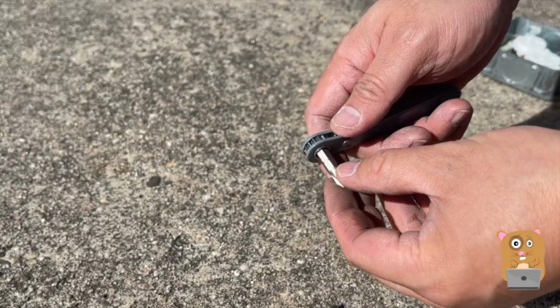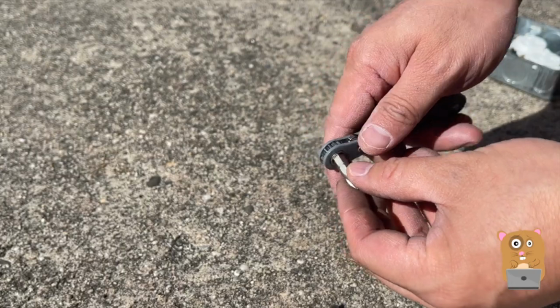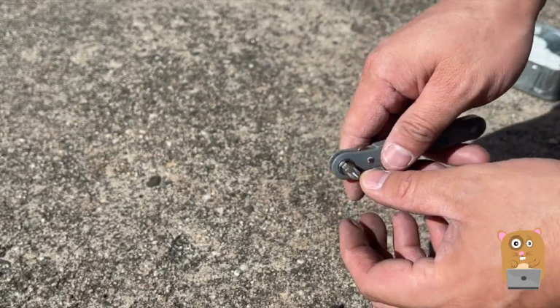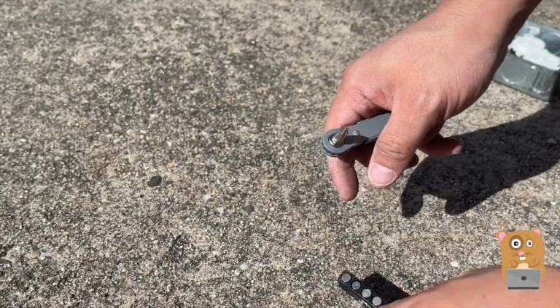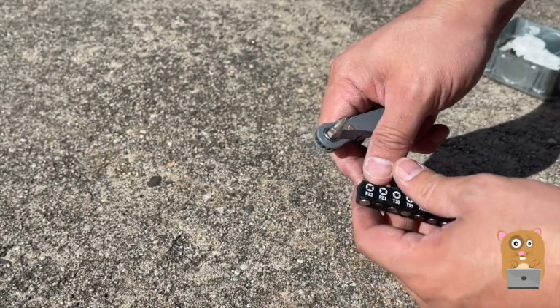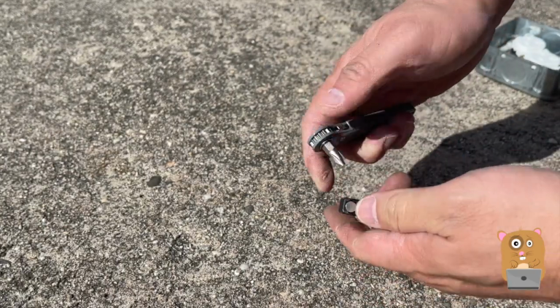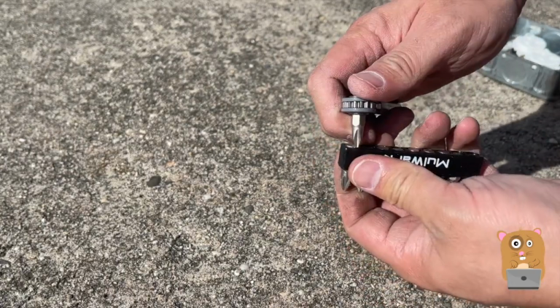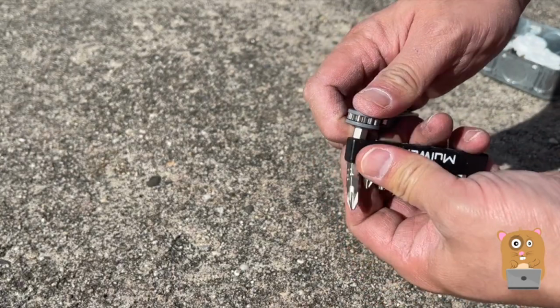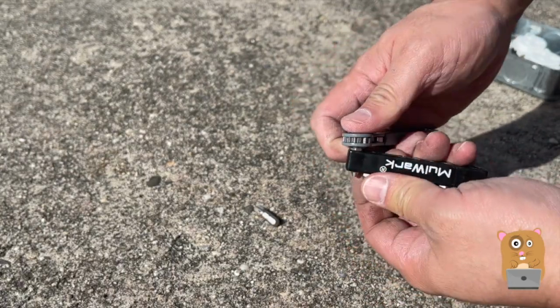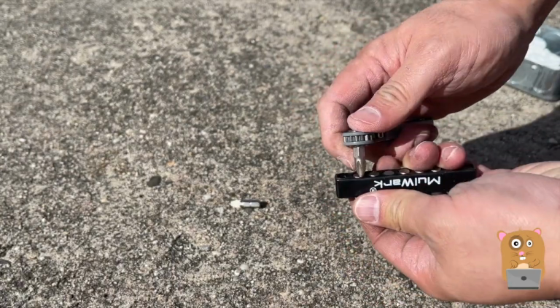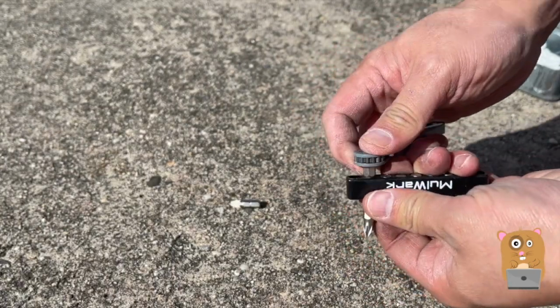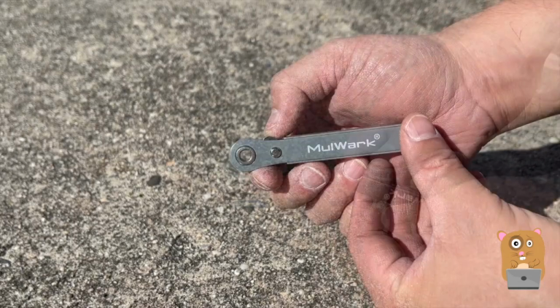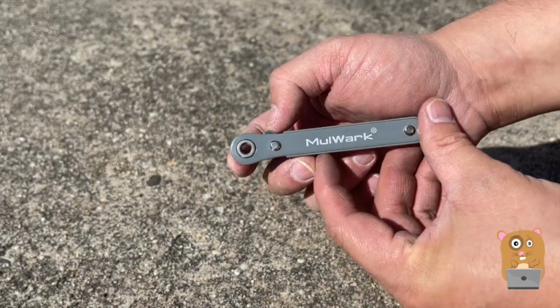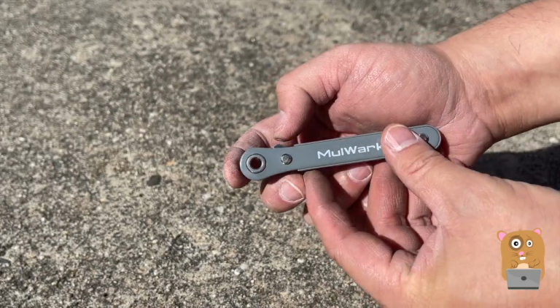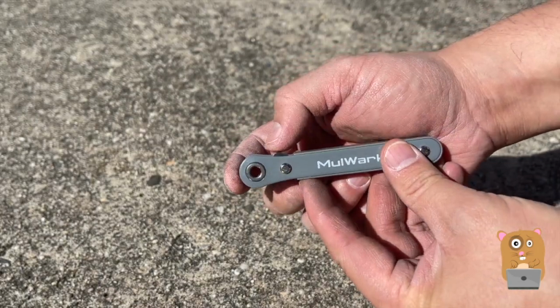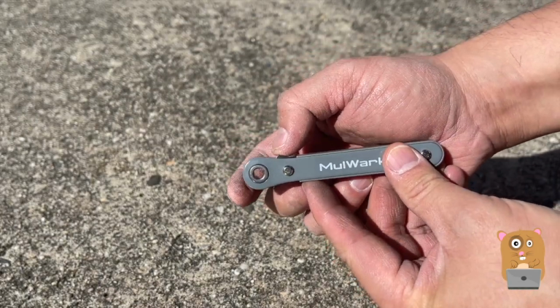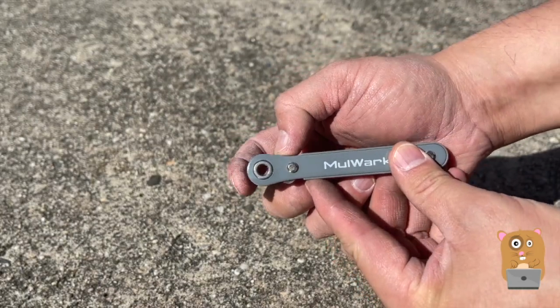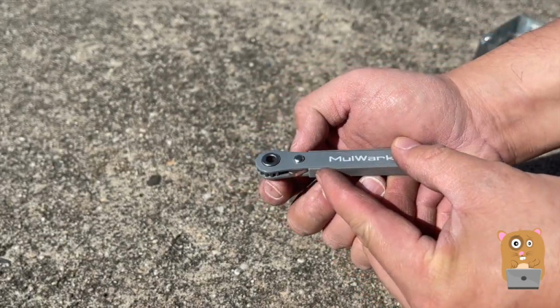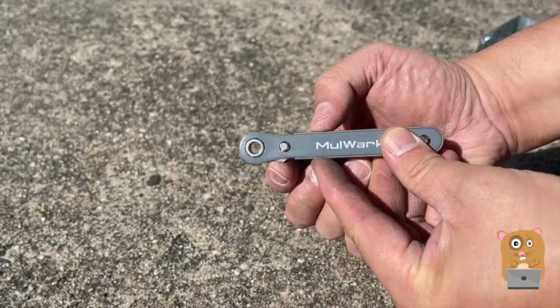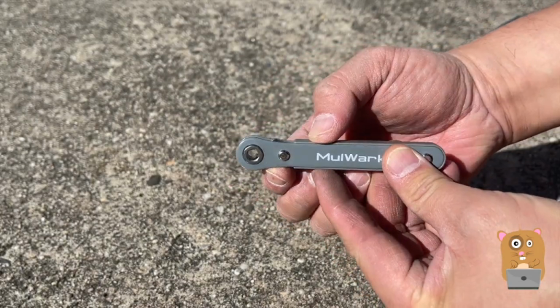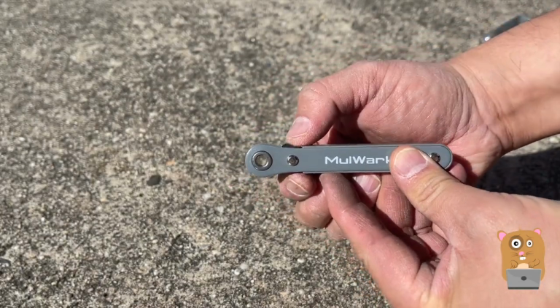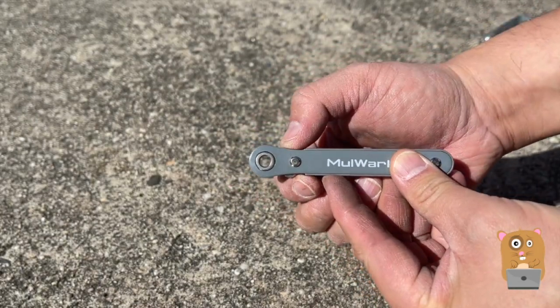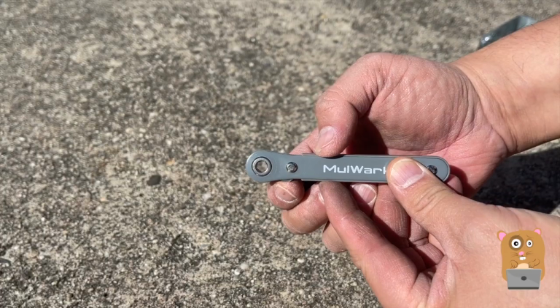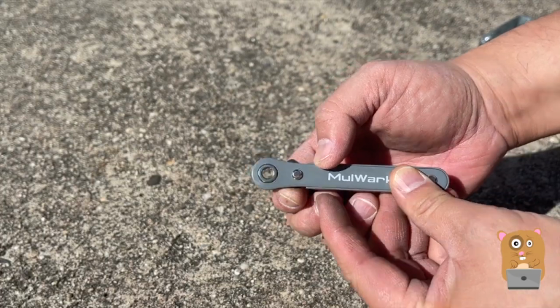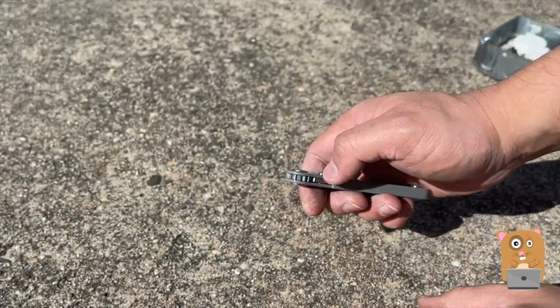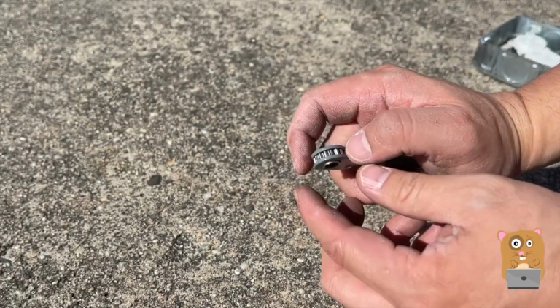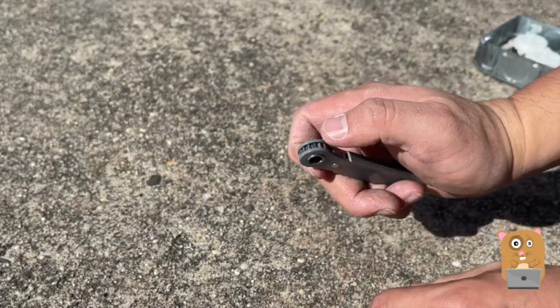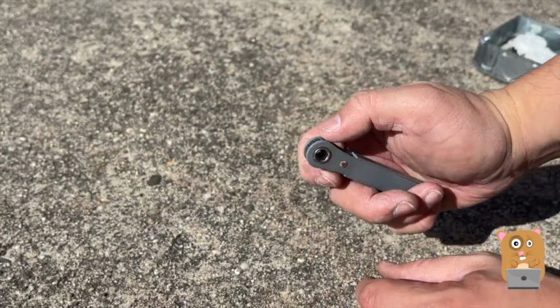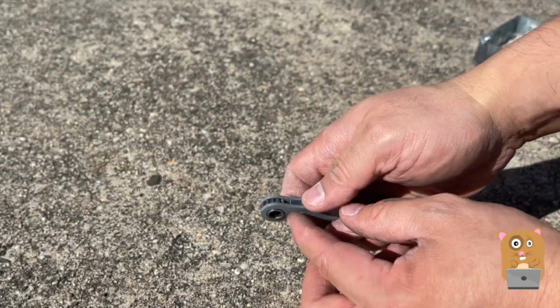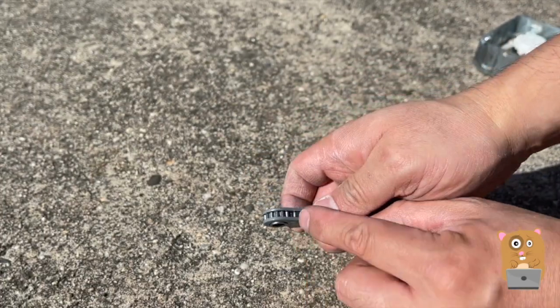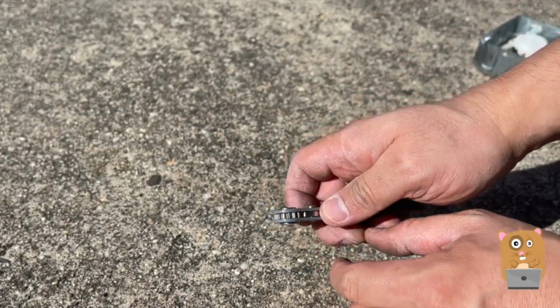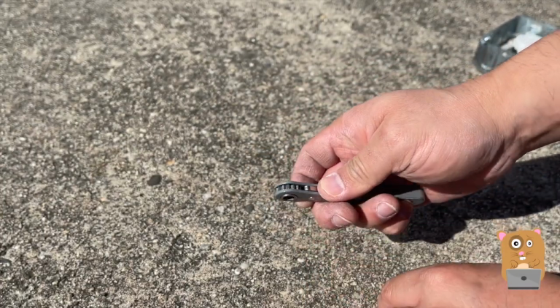It just easily slides in and out and pops some of the other ones out. To switch the direction, I just press the lever over here, and that lever locks it in place.